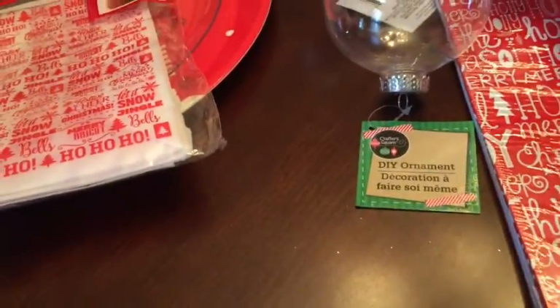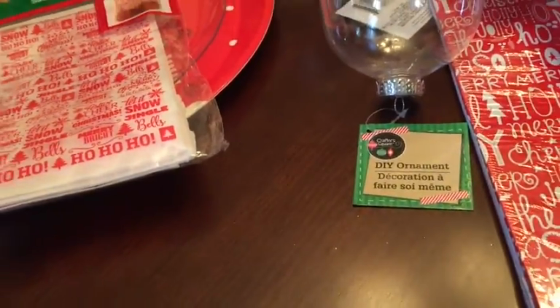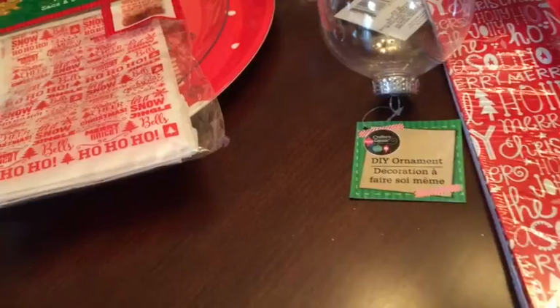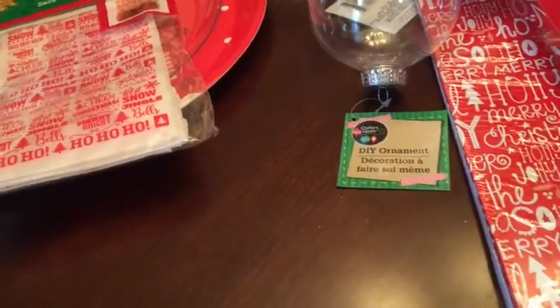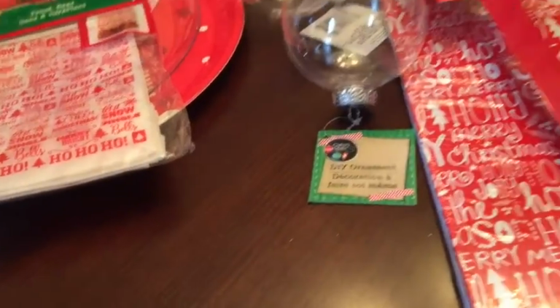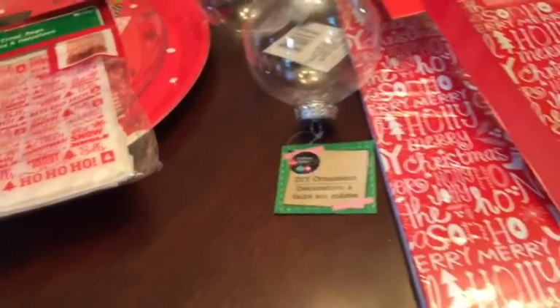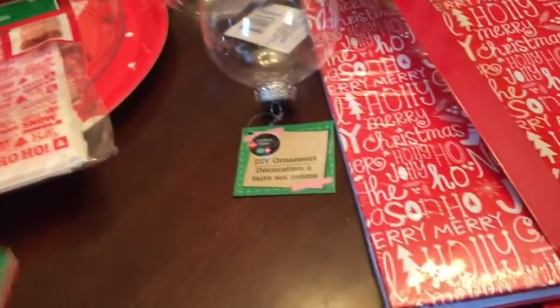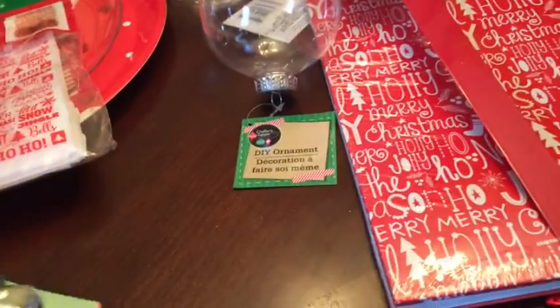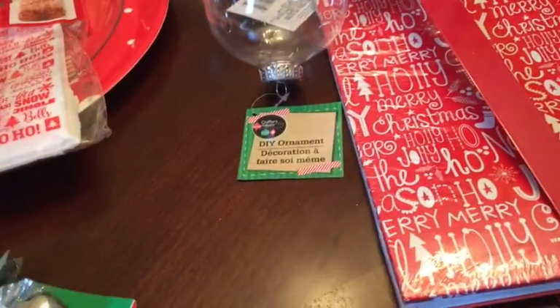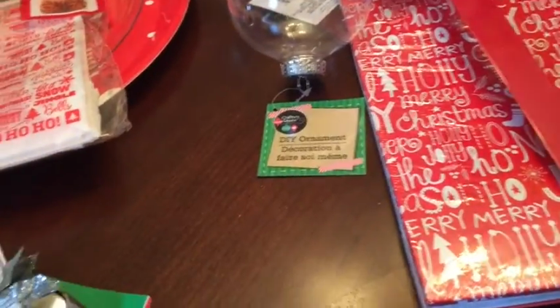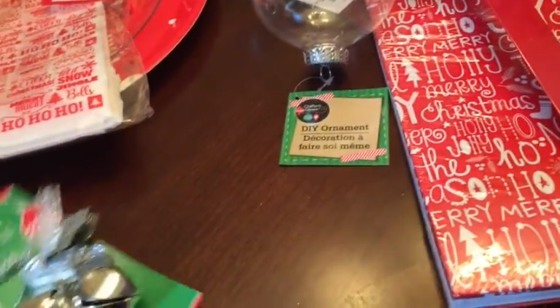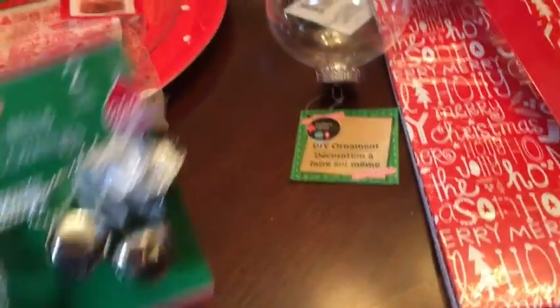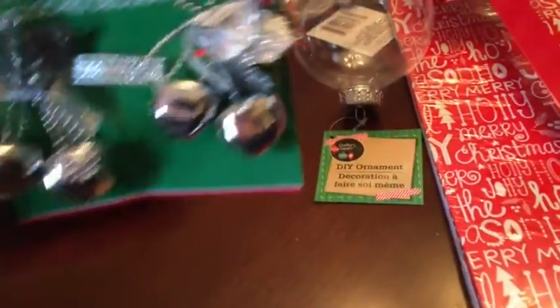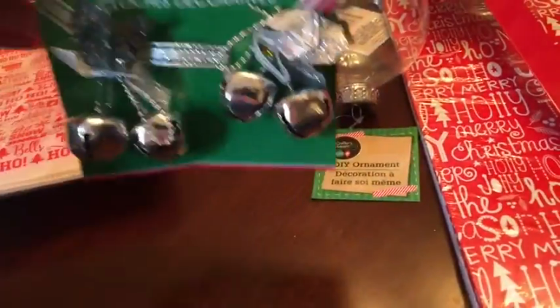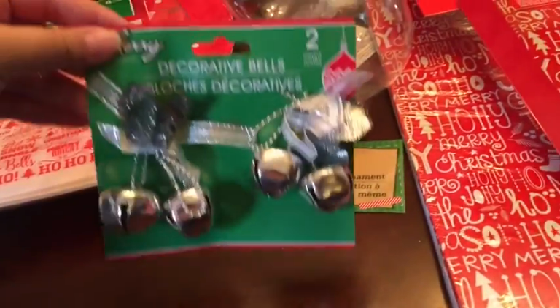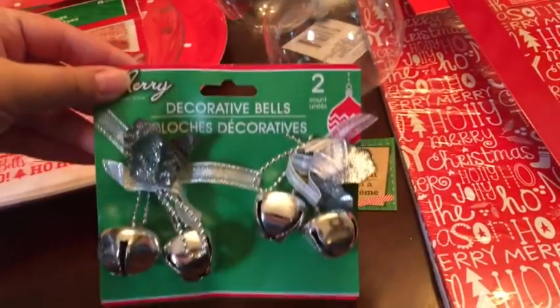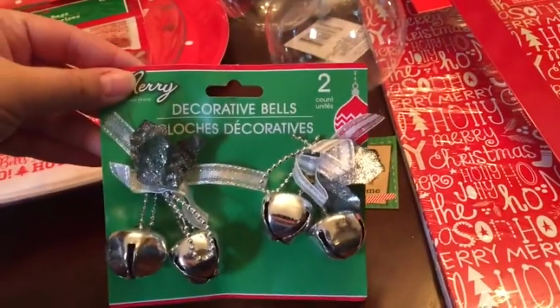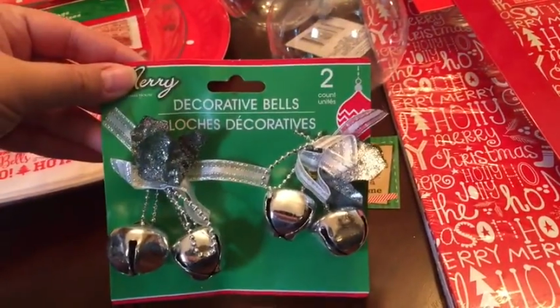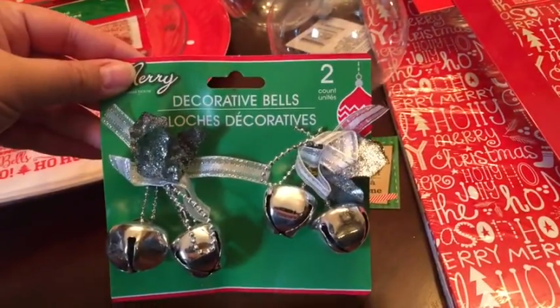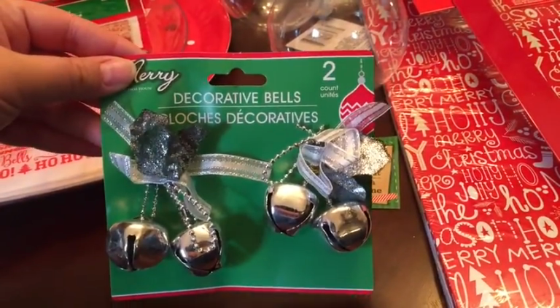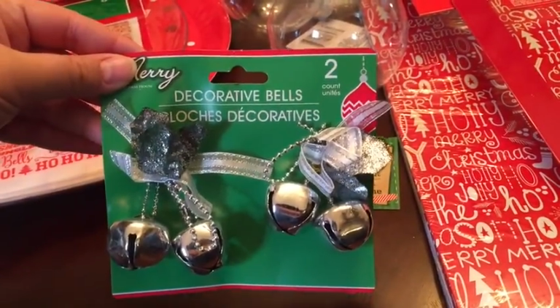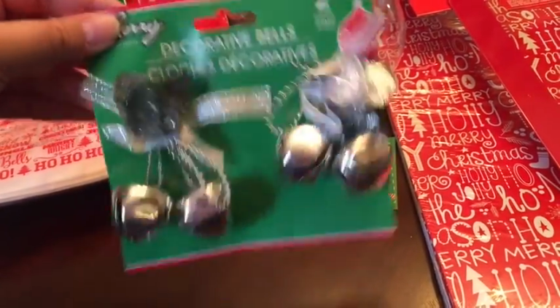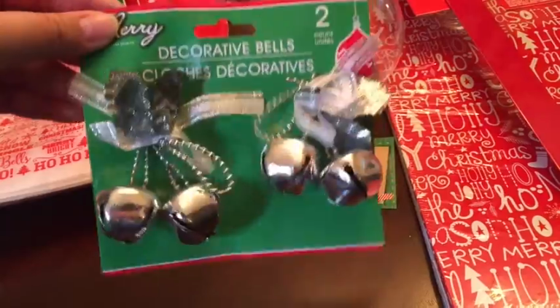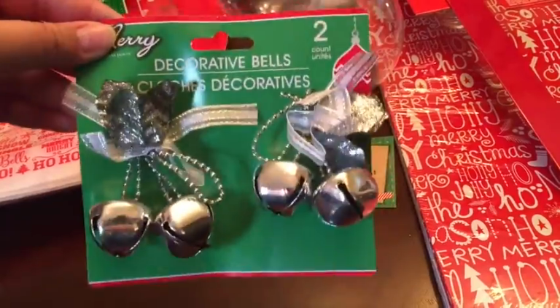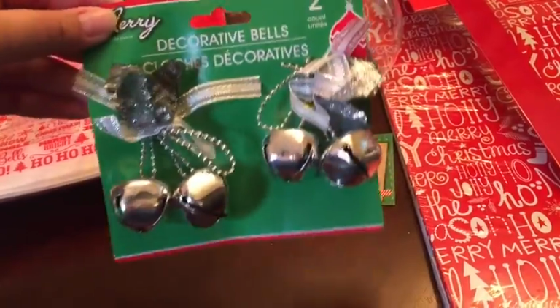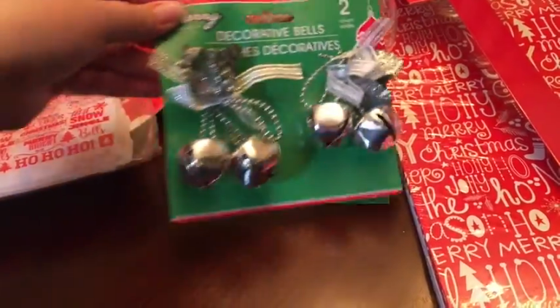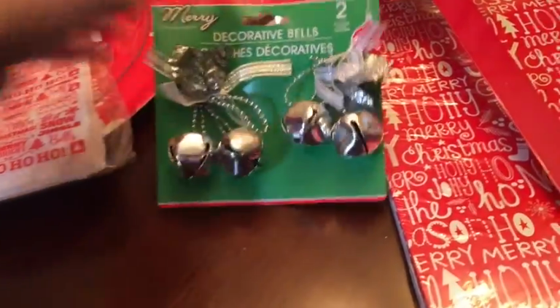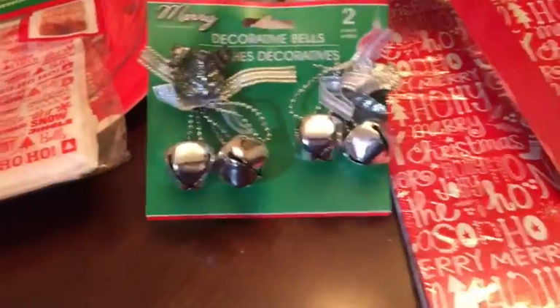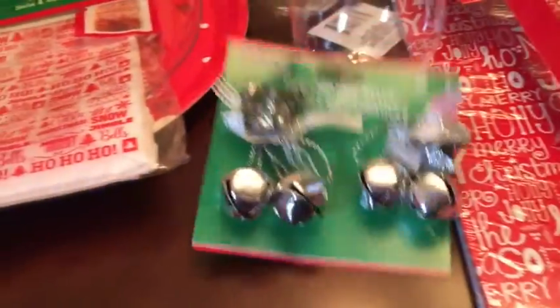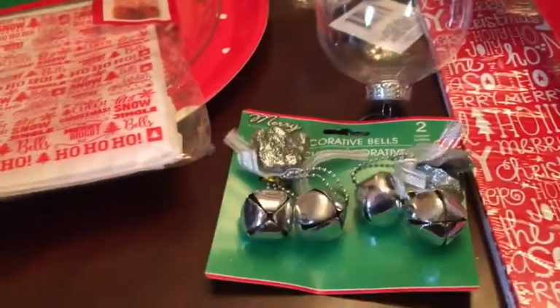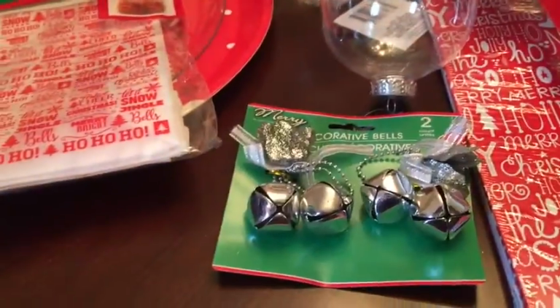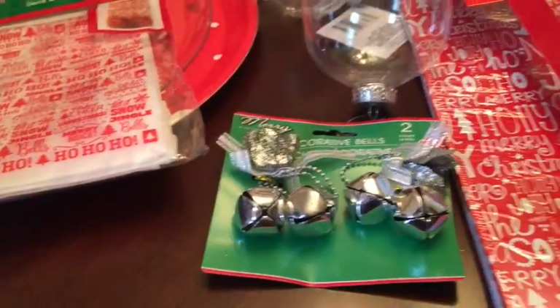This is the first time I'm filming like this so it's kind of awkward — I've got to figure something out. I also got these ornament decorated bells. I thought they were cute and I got two of those.